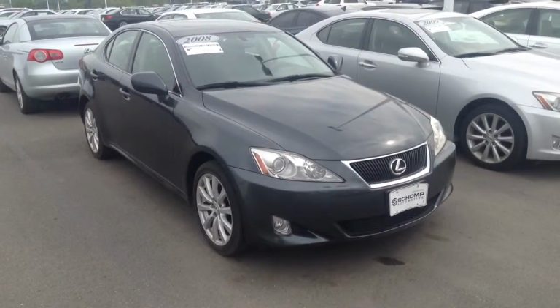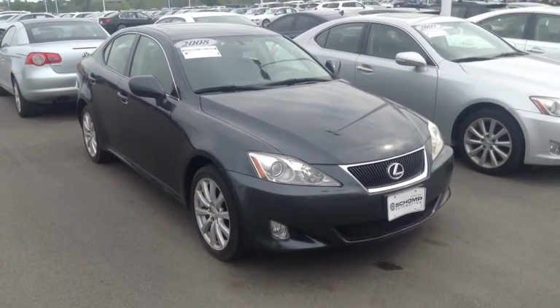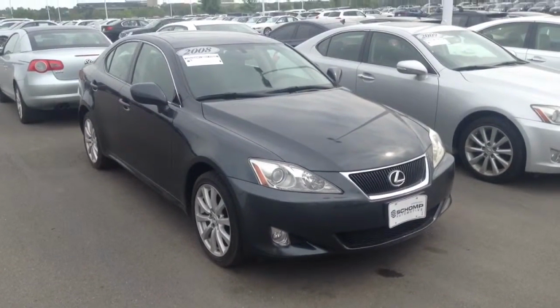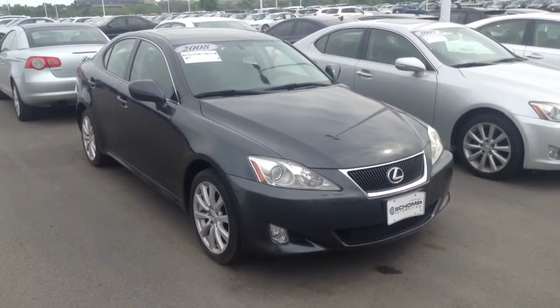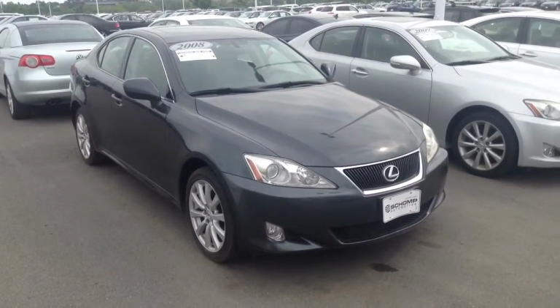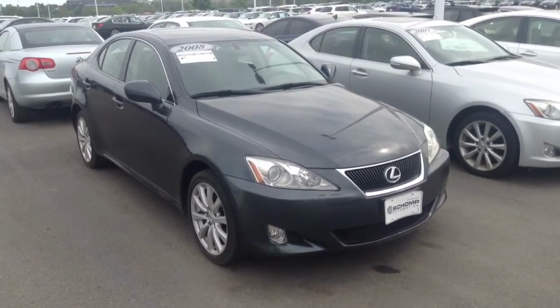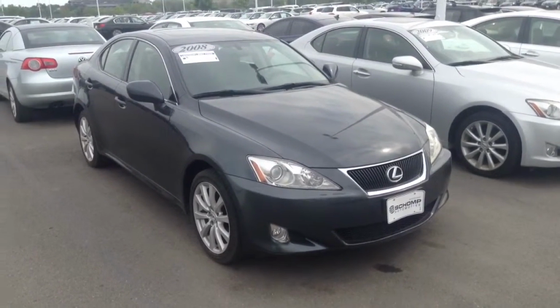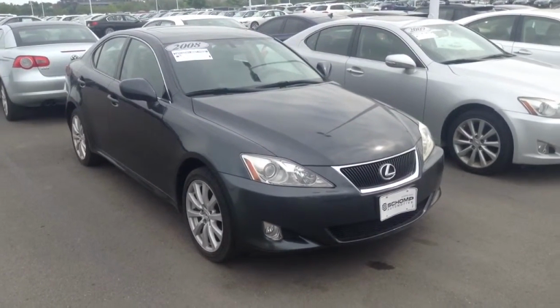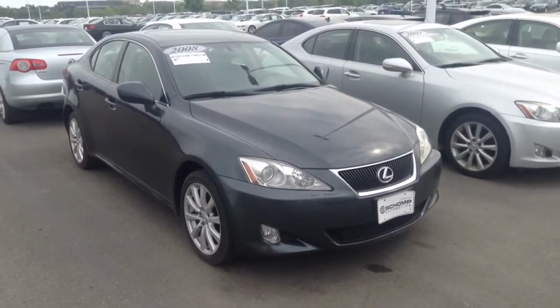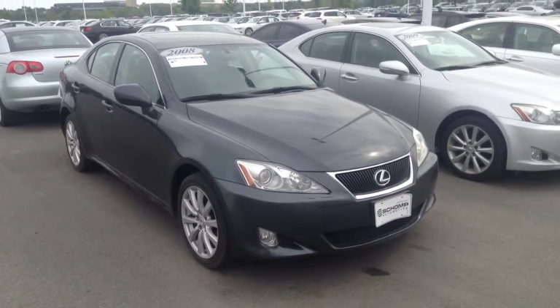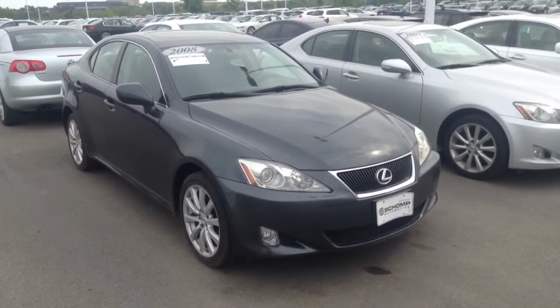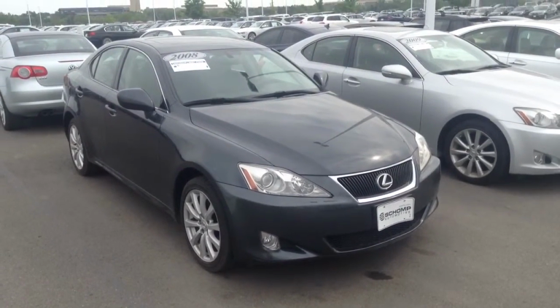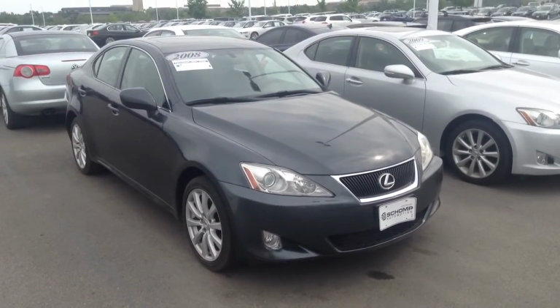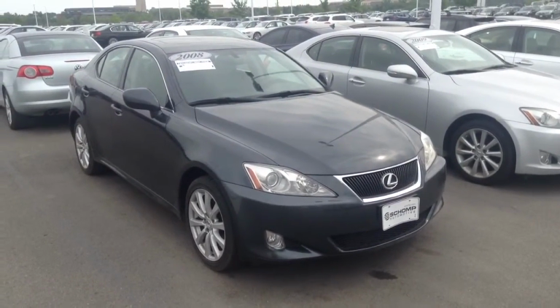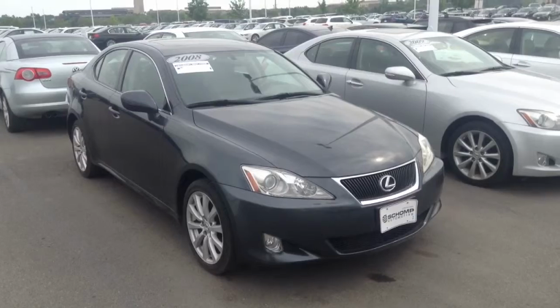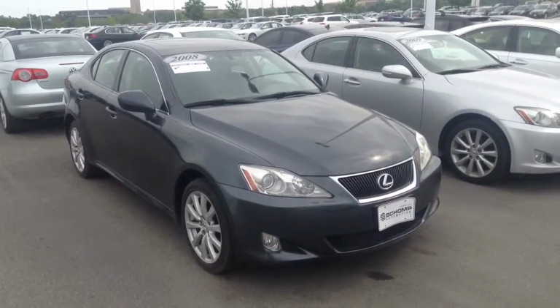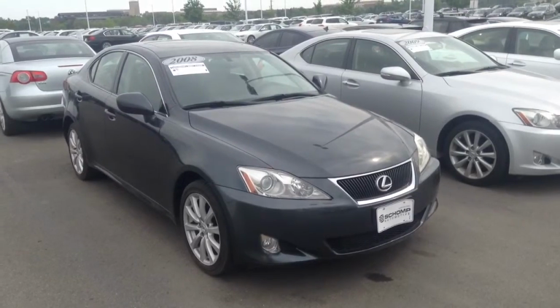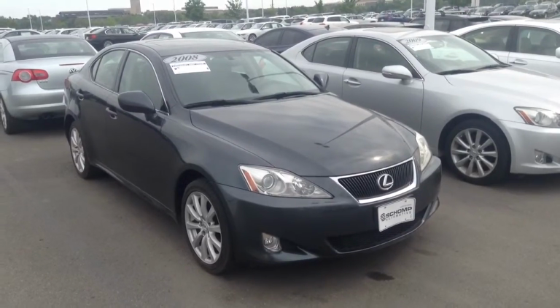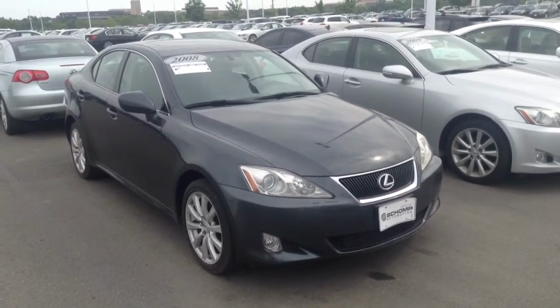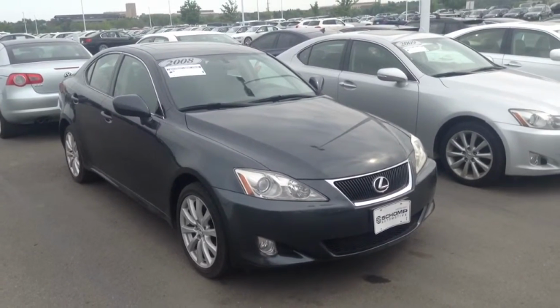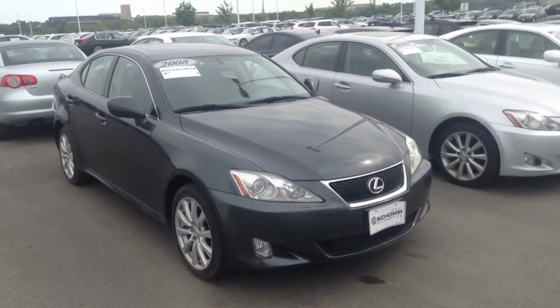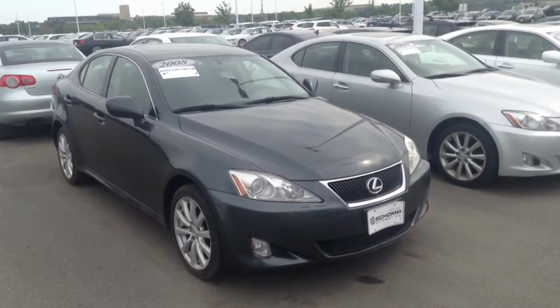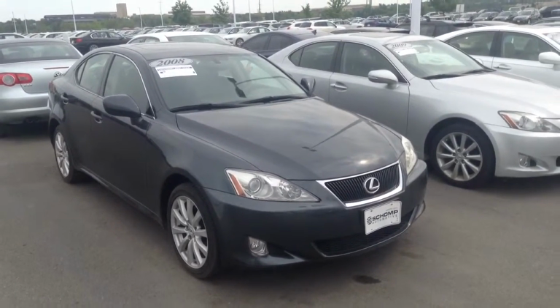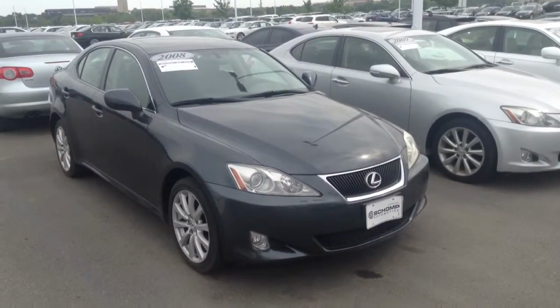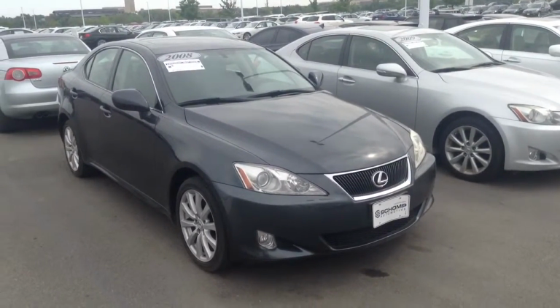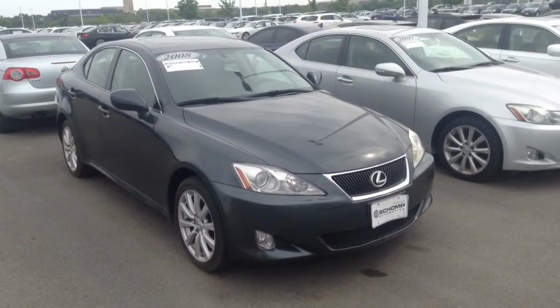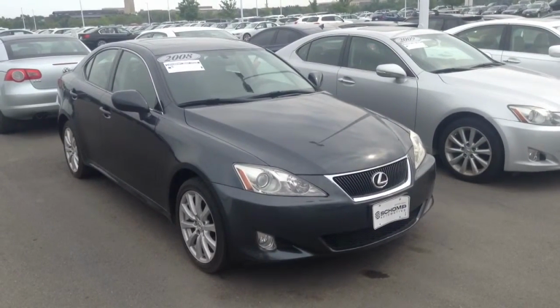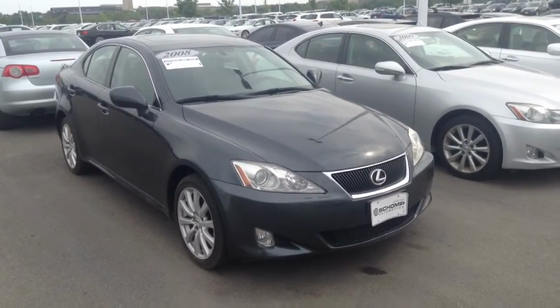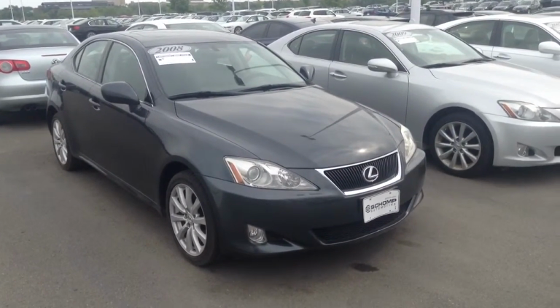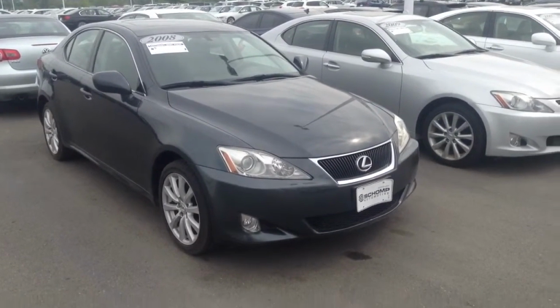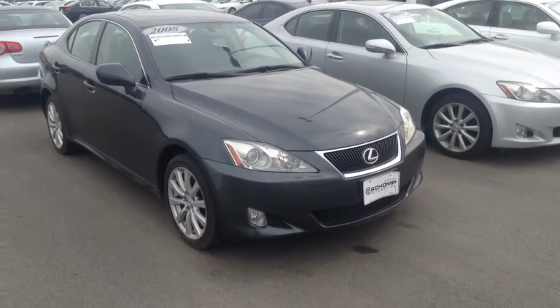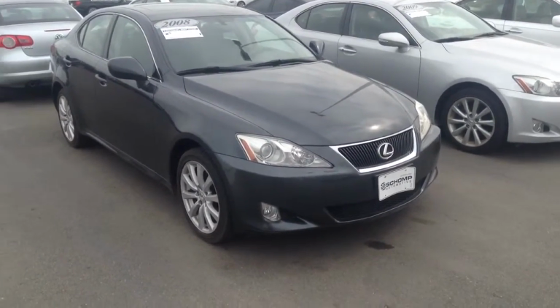Hey there Gabriel, Josh Vario over here at Shunt BMW. I just wanted to shoot you a quick video while I was out here this morning and give you a good idea of what this car actually looks like.